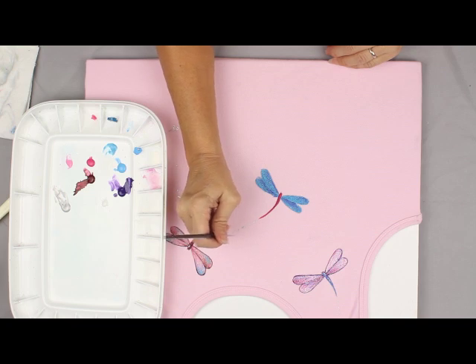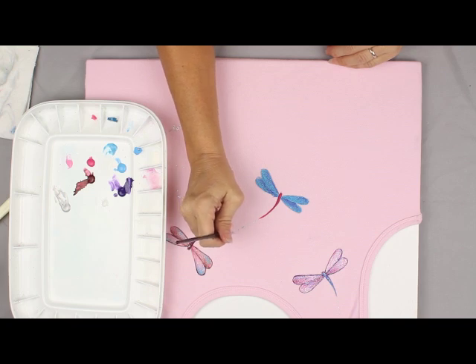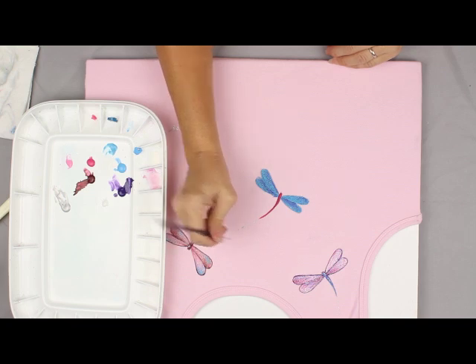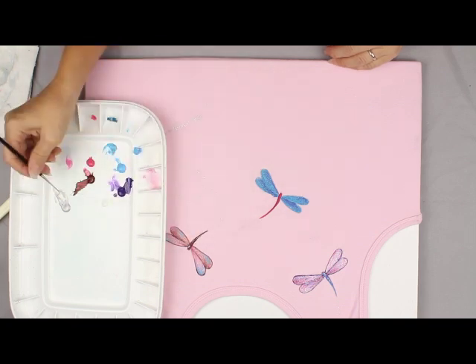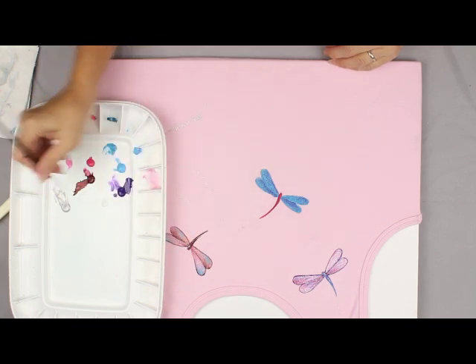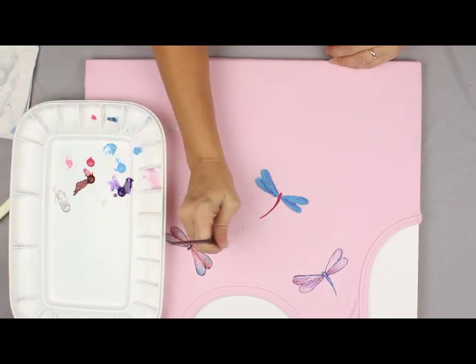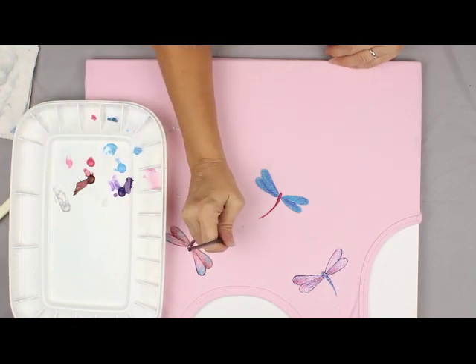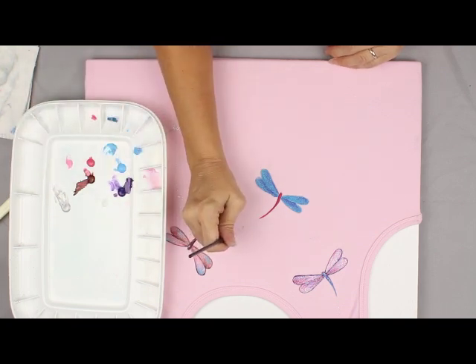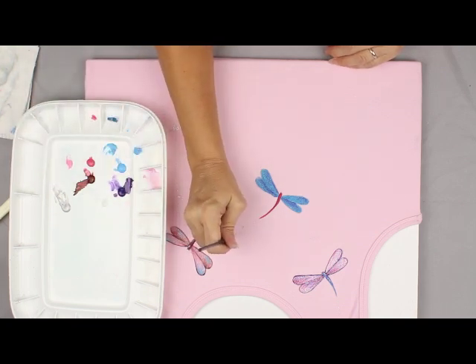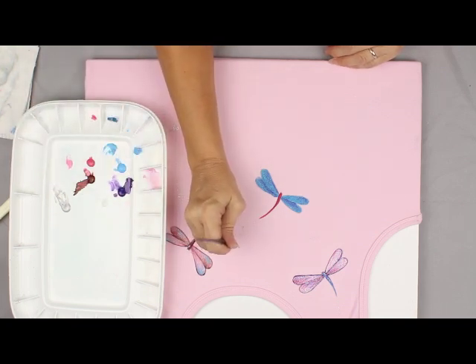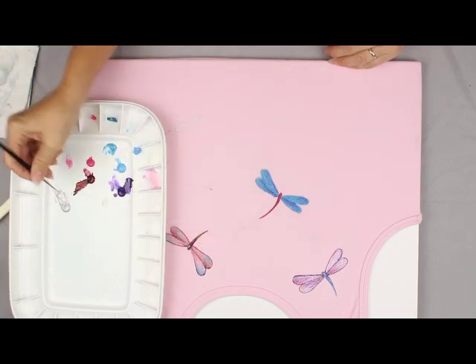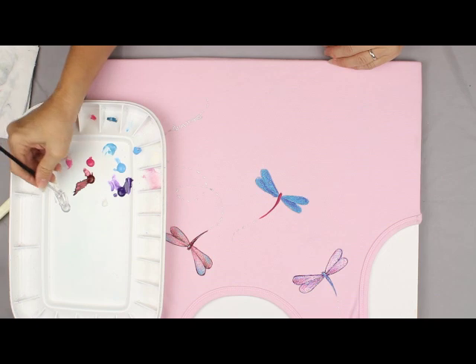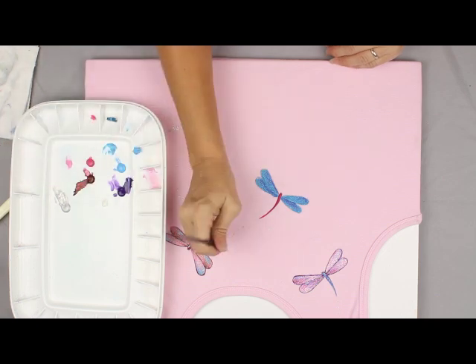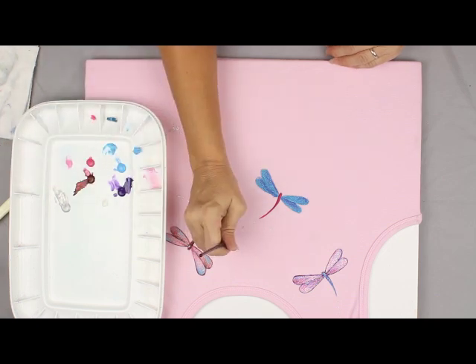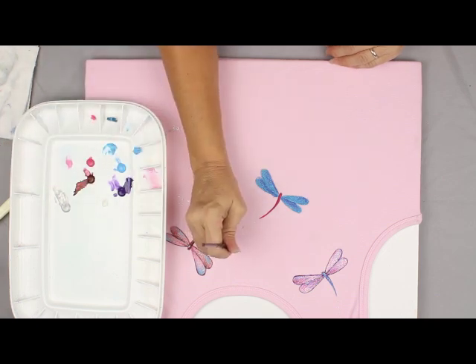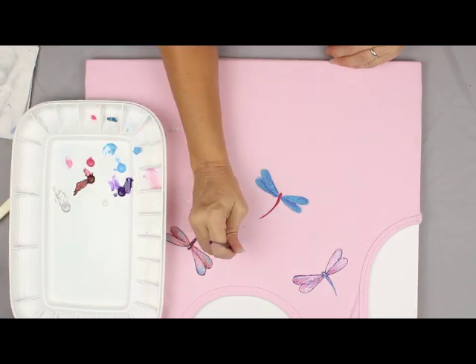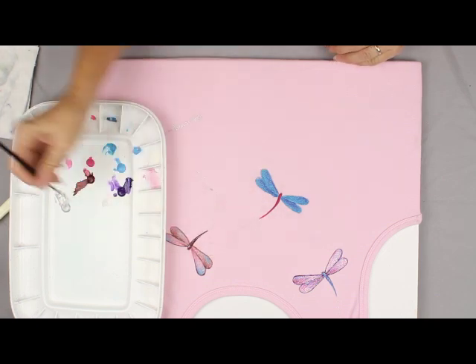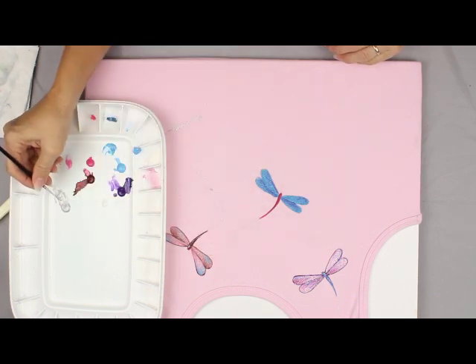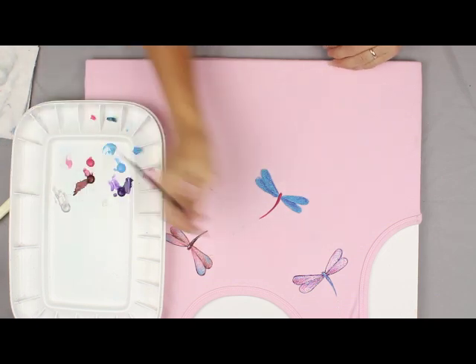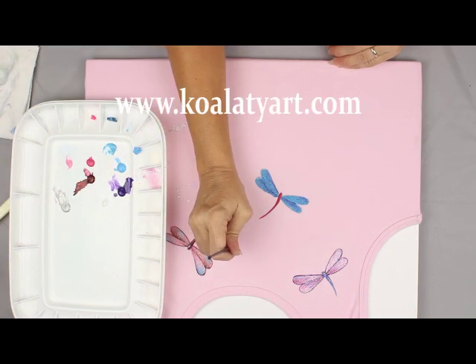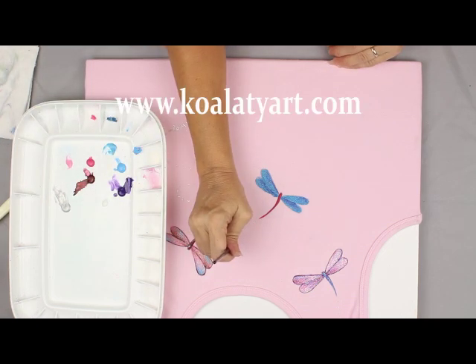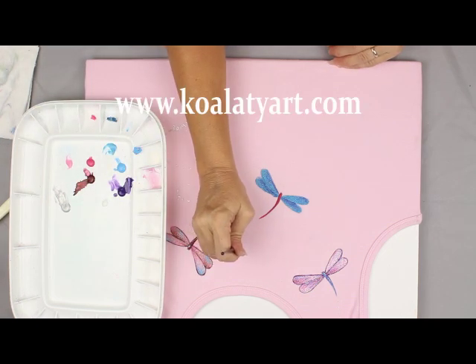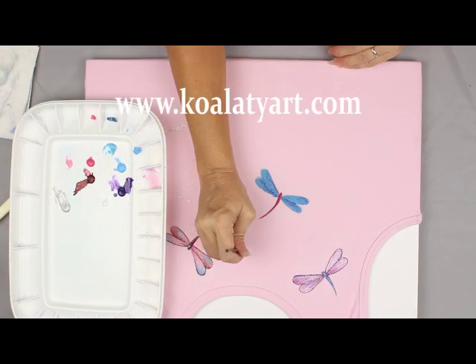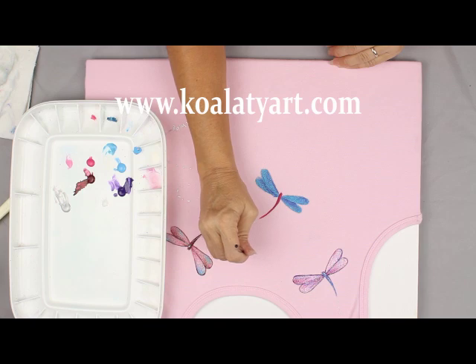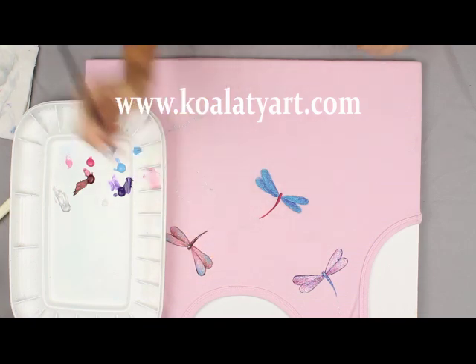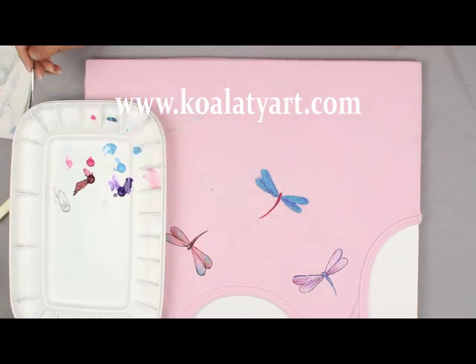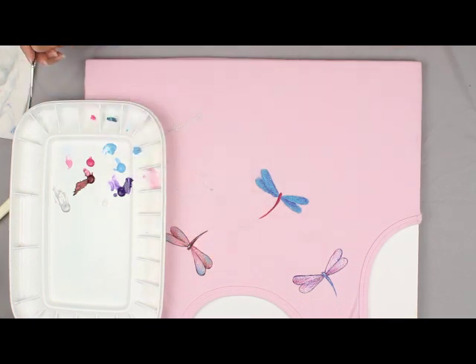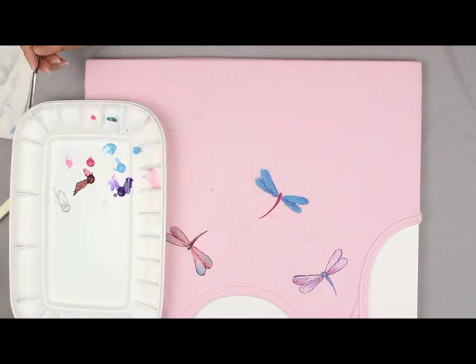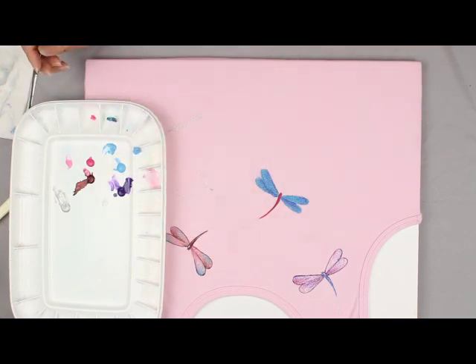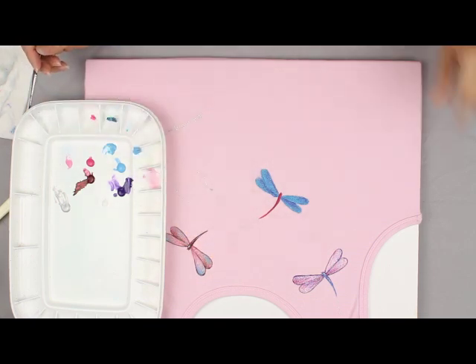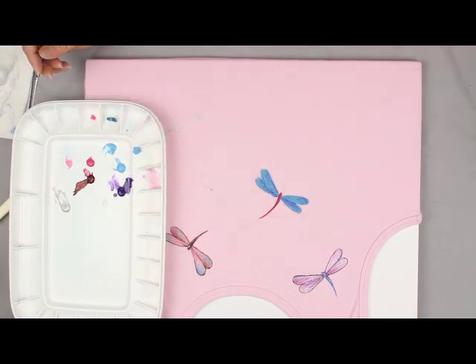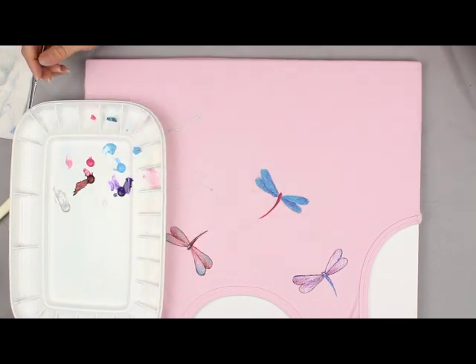I hope you've enjoyed this quick little lesson on painting dragonflies. You can find lots of different dragonflies at my website, as I use them to accent a lot of things. Thanks for joining me today. Bye!